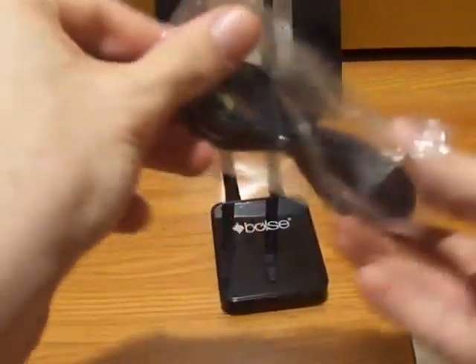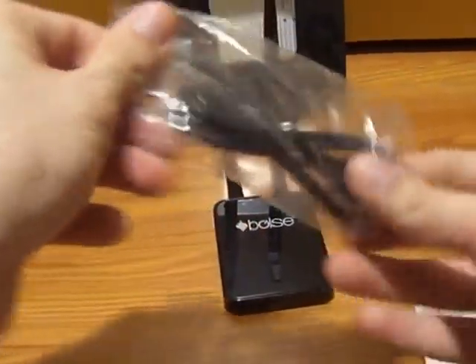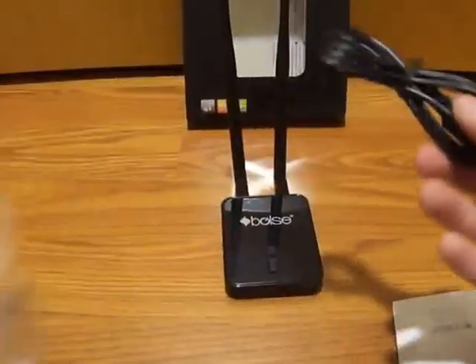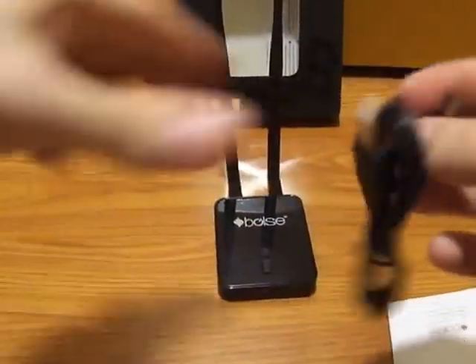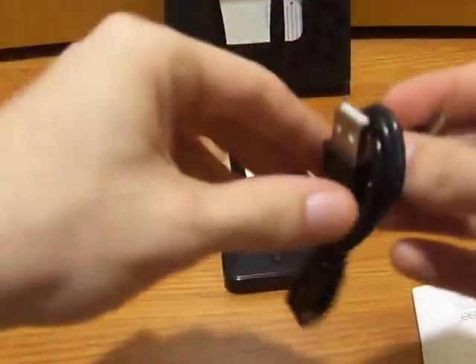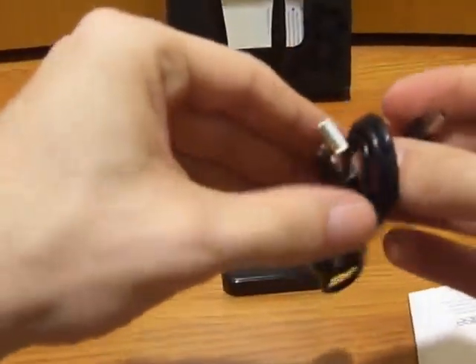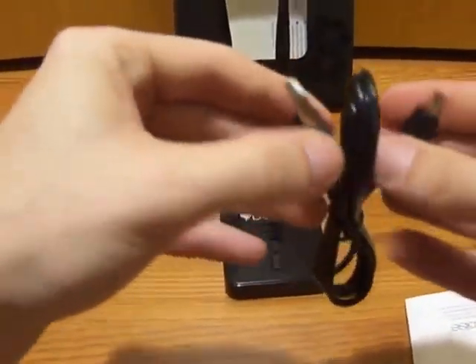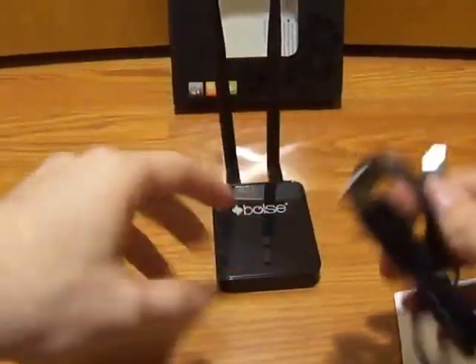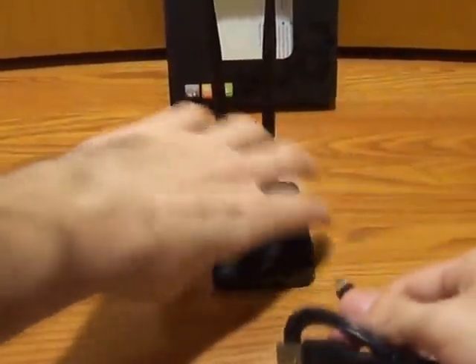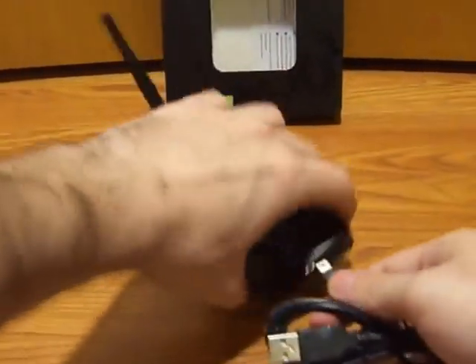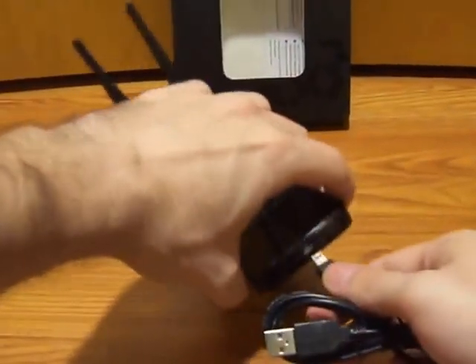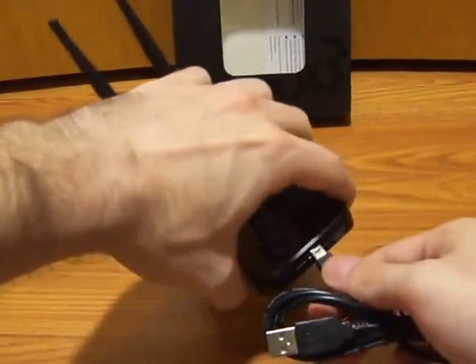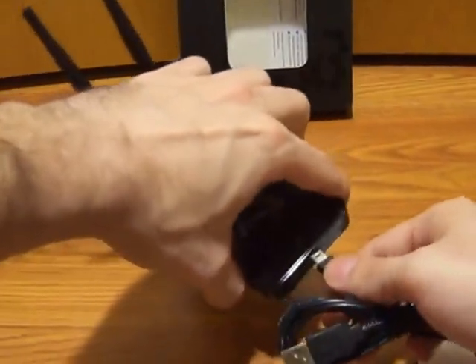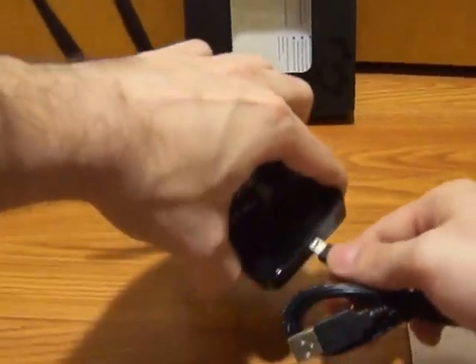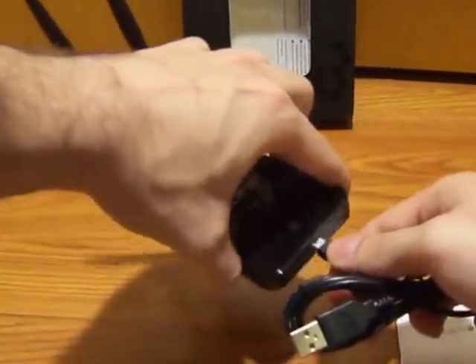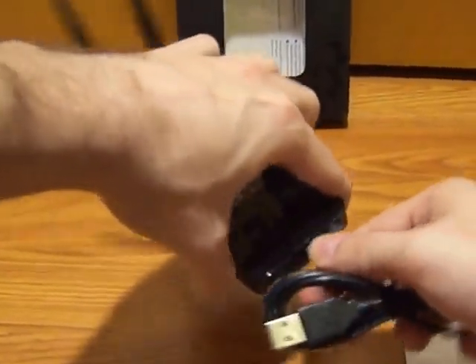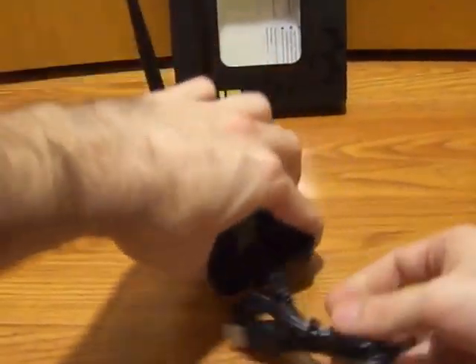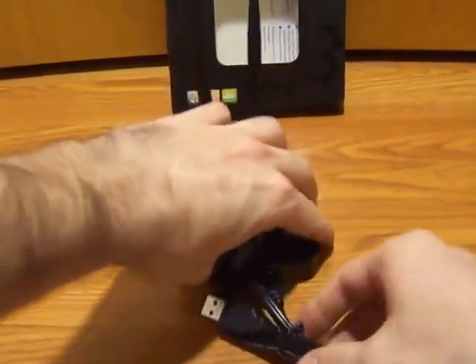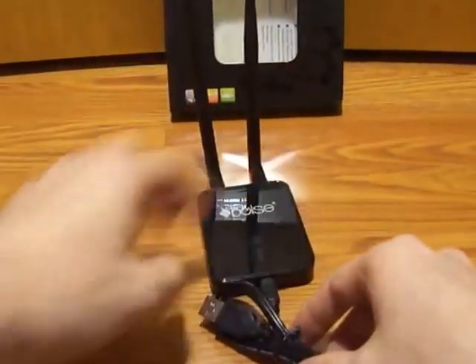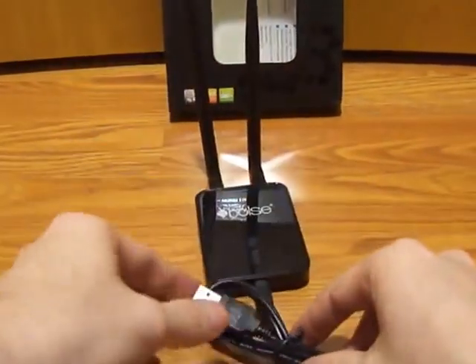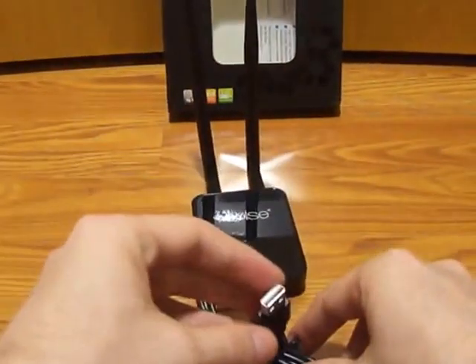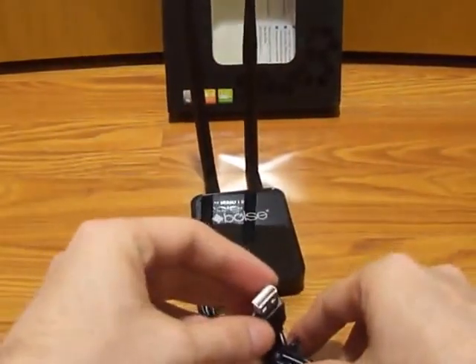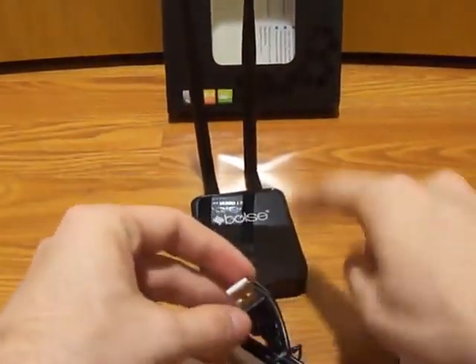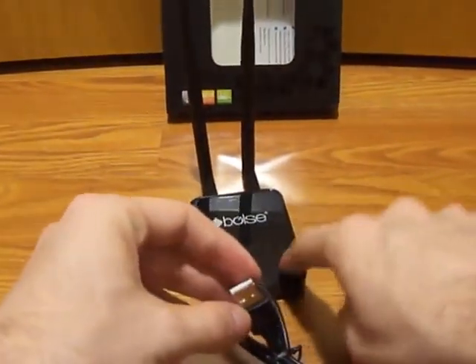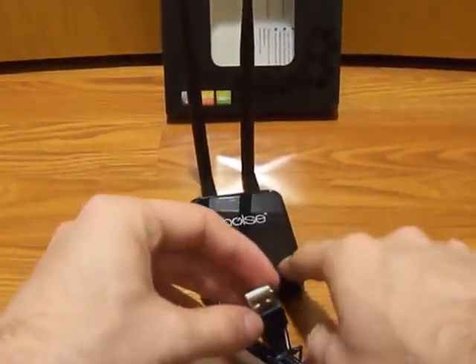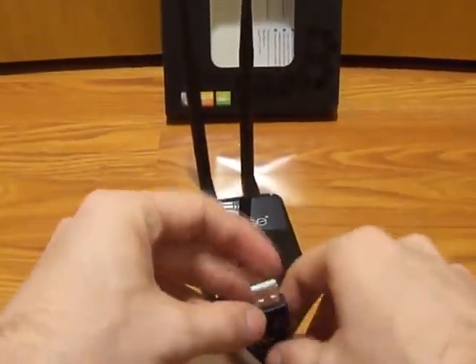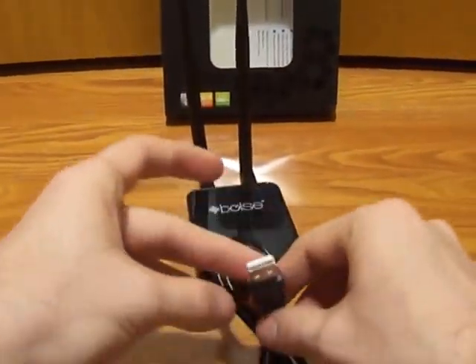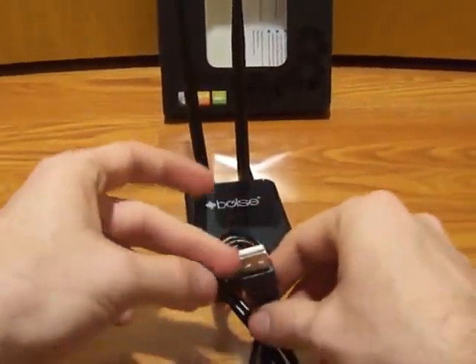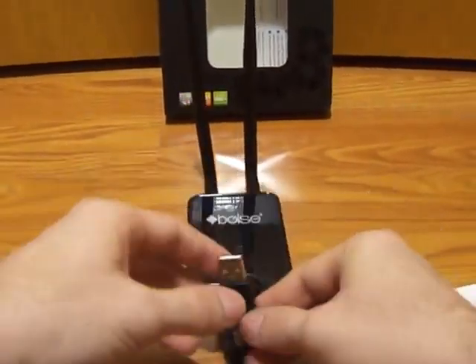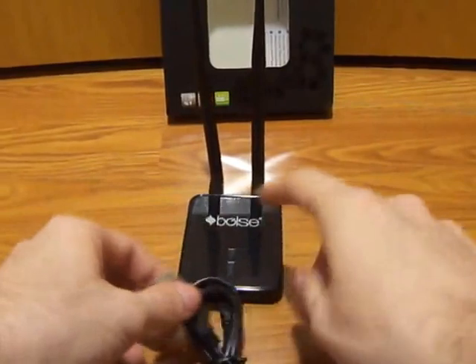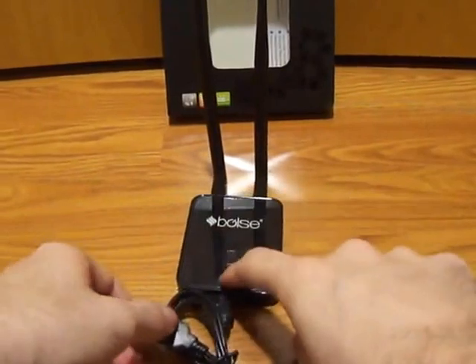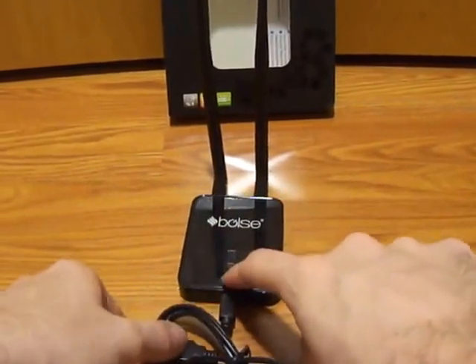The product includes a USB cable, and this cable does two things: it transfers the data to your computer and it also powers the unit. Just plug that into the USB port.